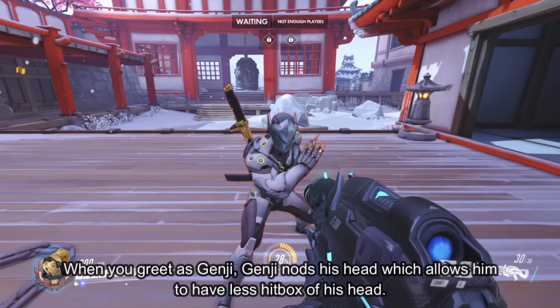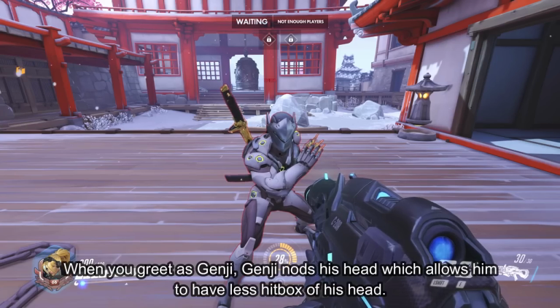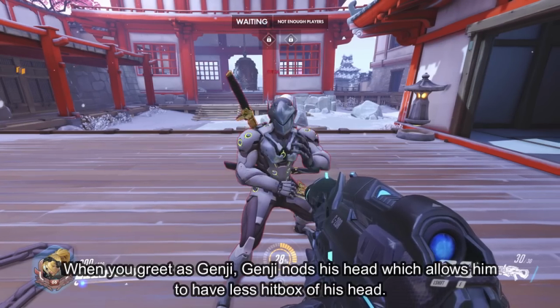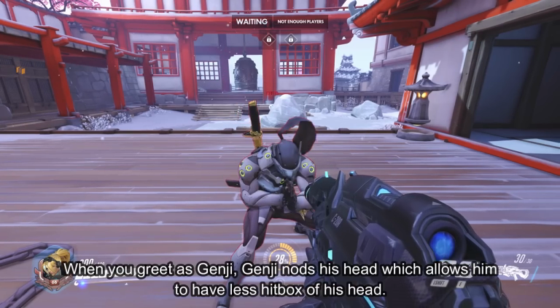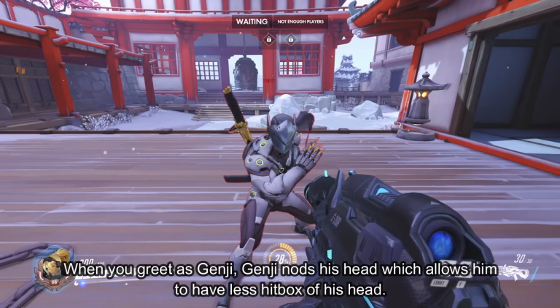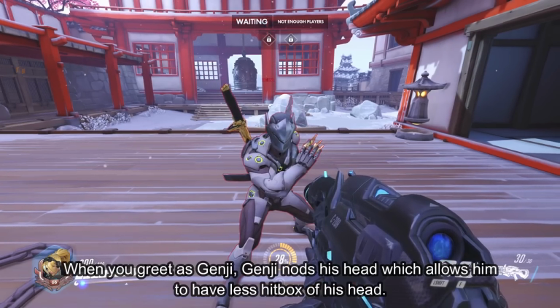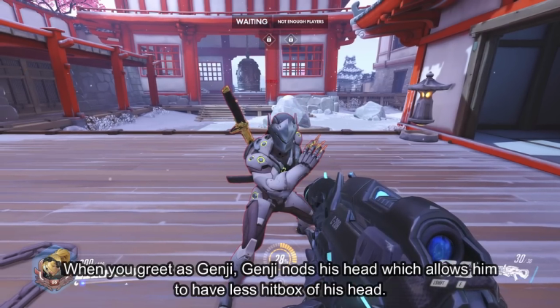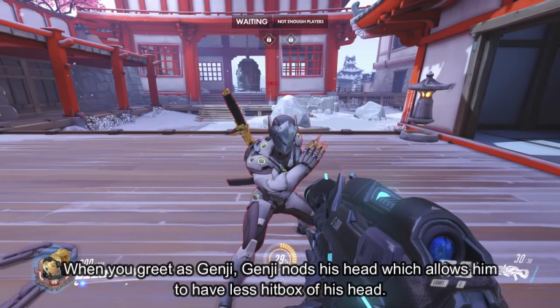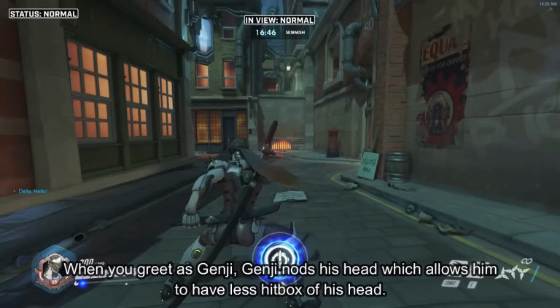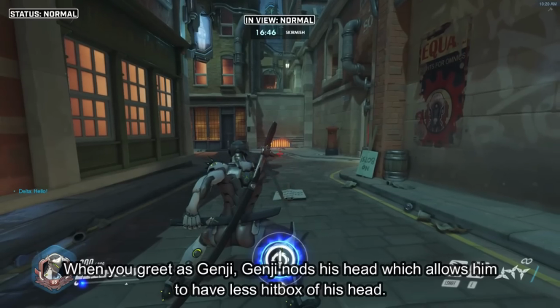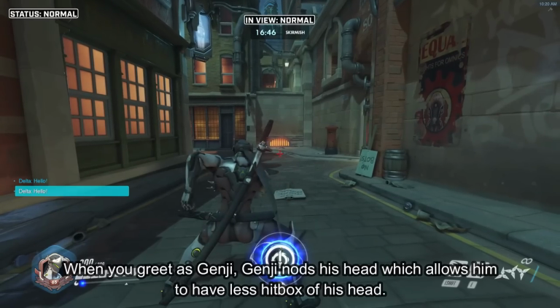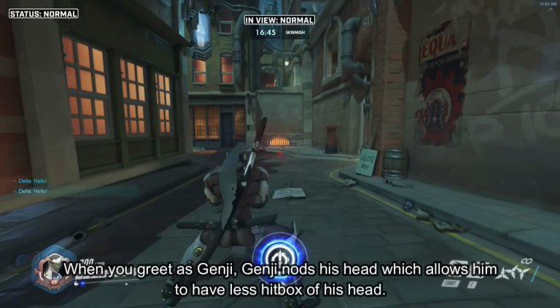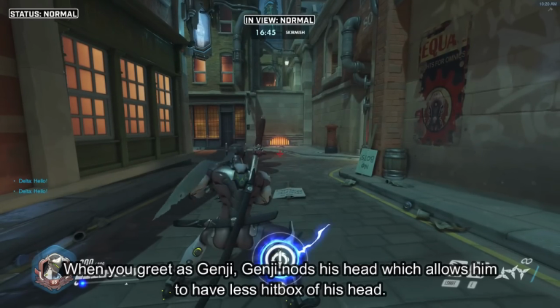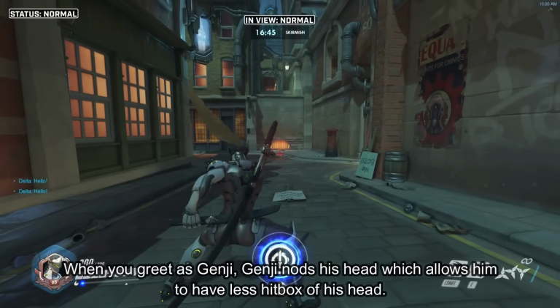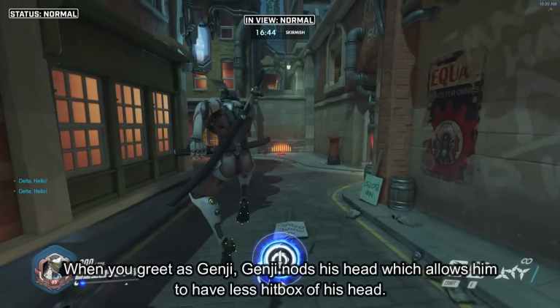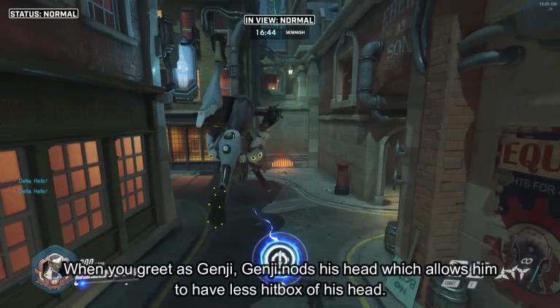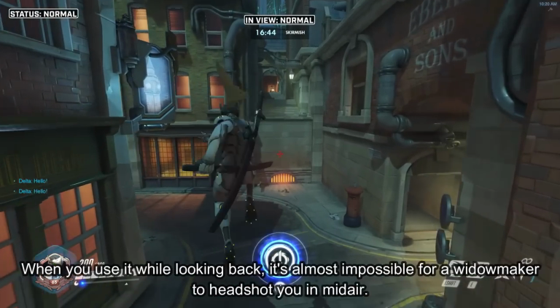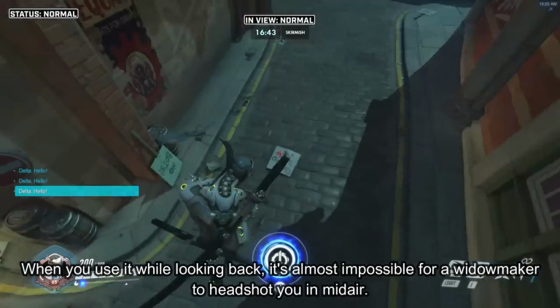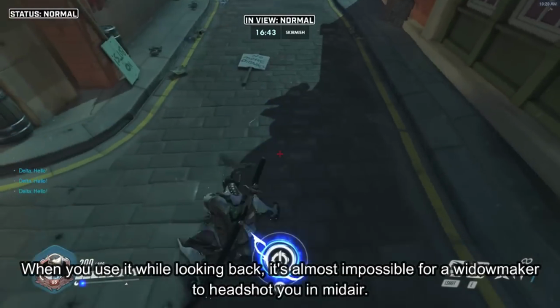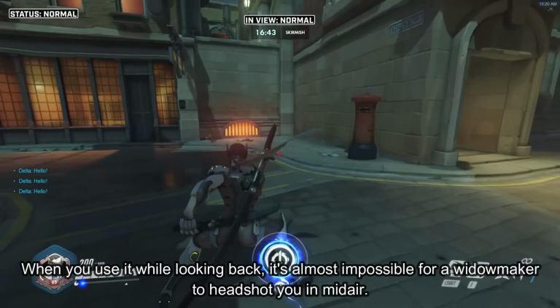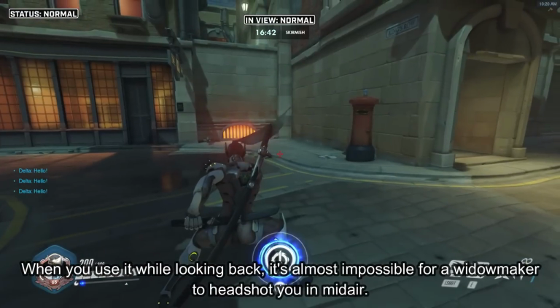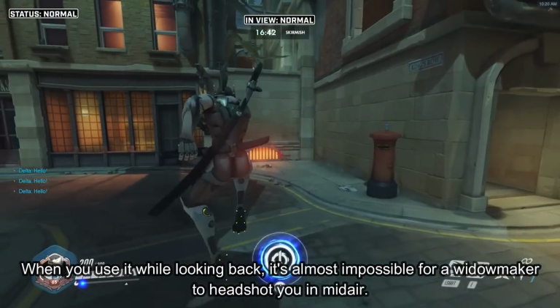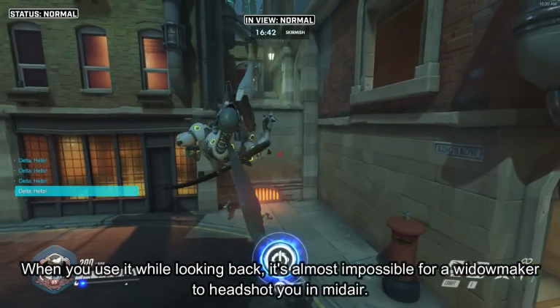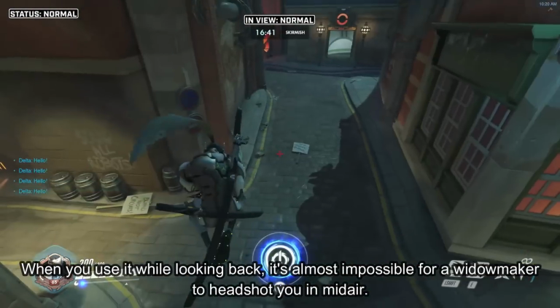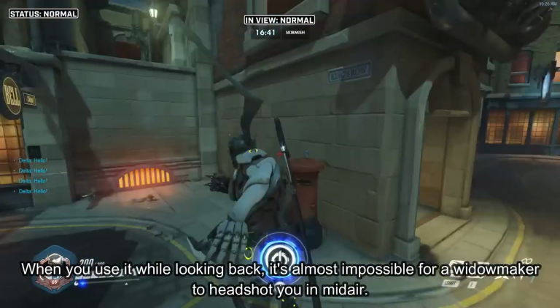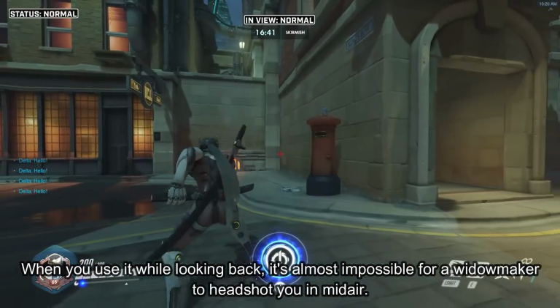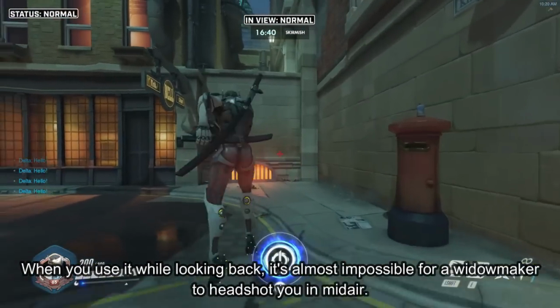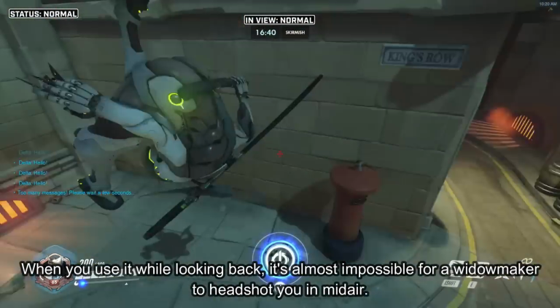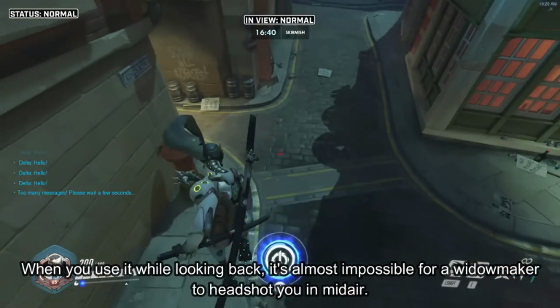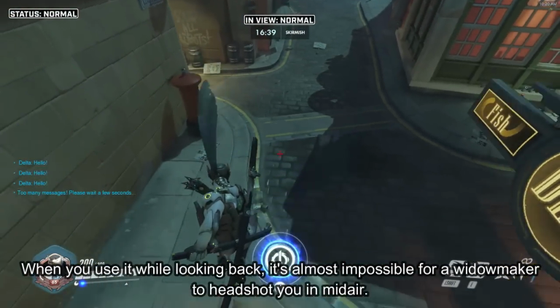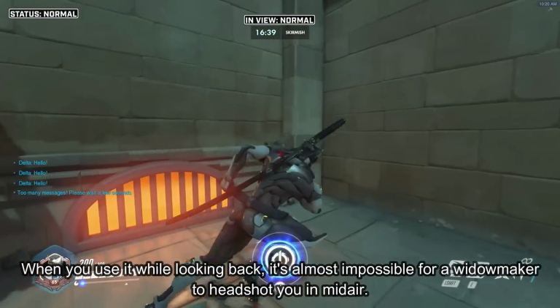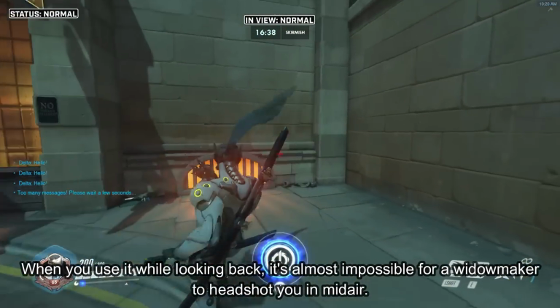When you greet as Genji, Genji nods his head down, which allows him to have a smaller head hitbox. When you use it while looking back, it's almost impossible for a Widowmaker to headshot you mid-air.